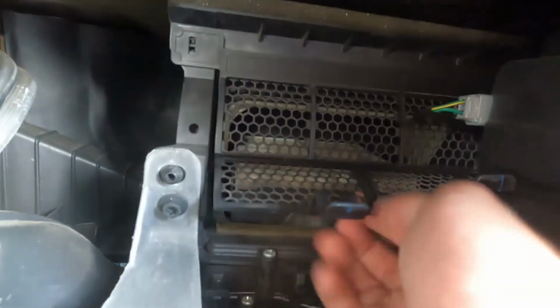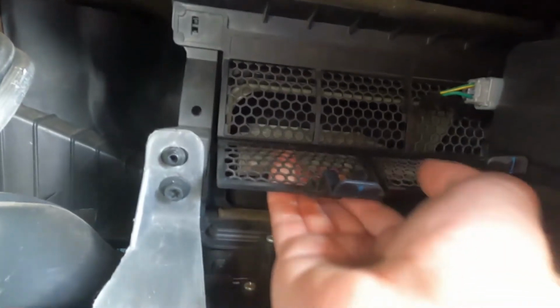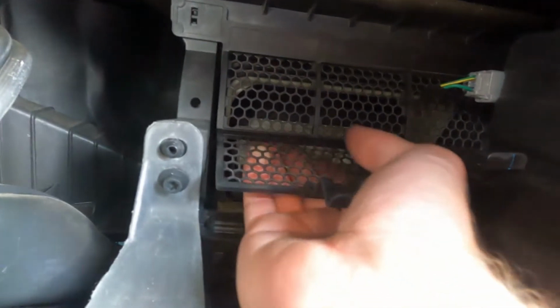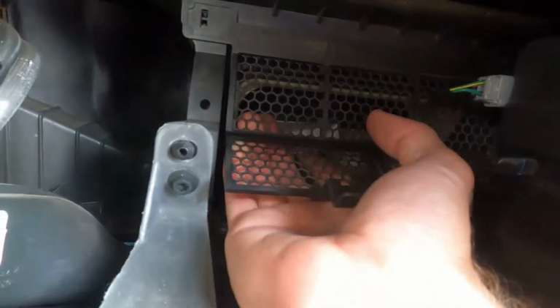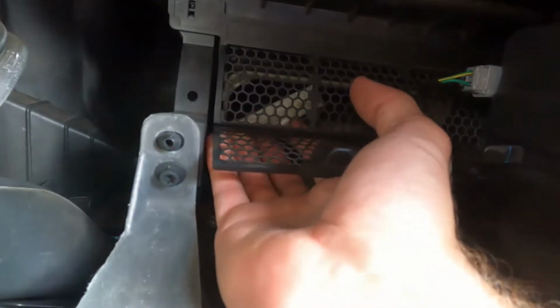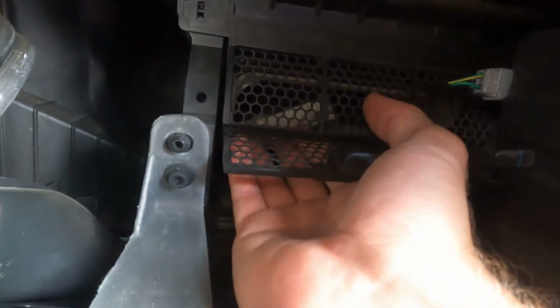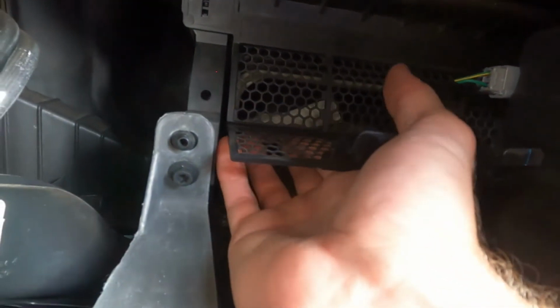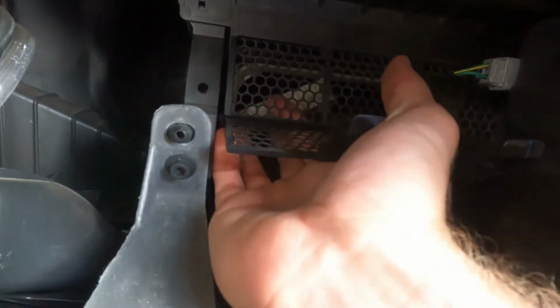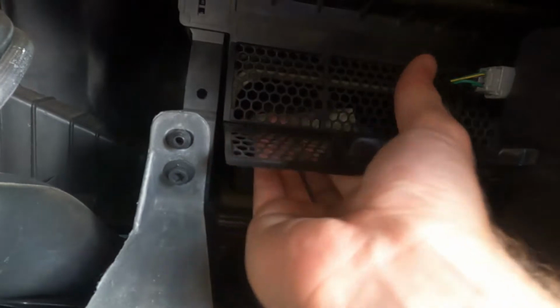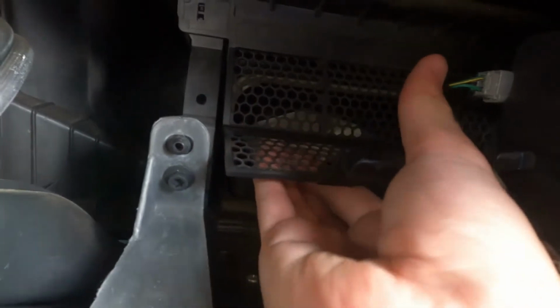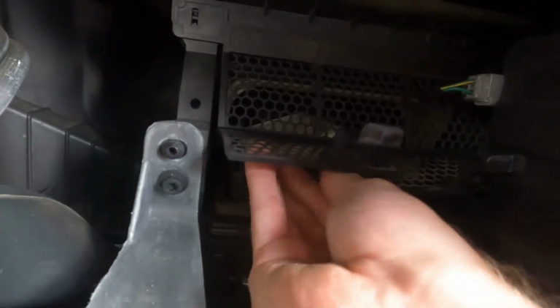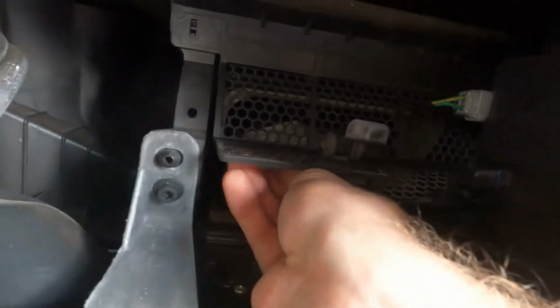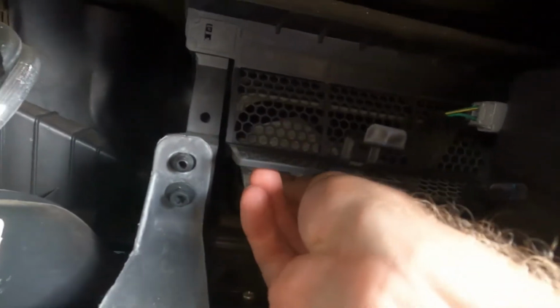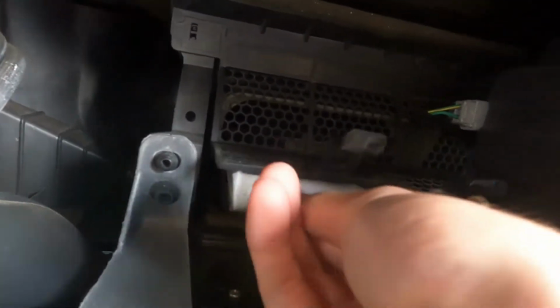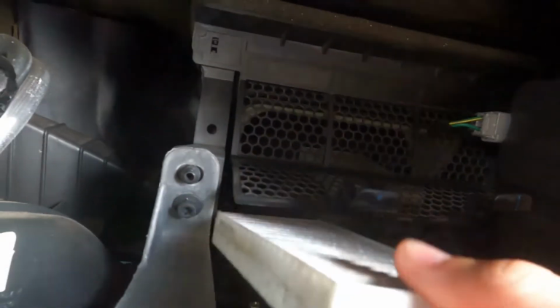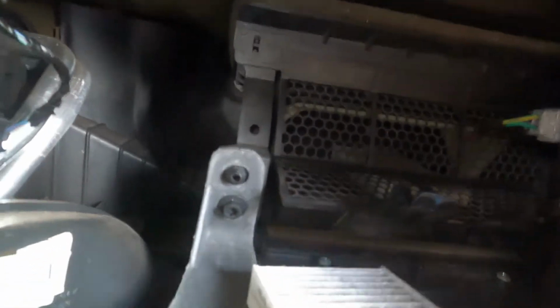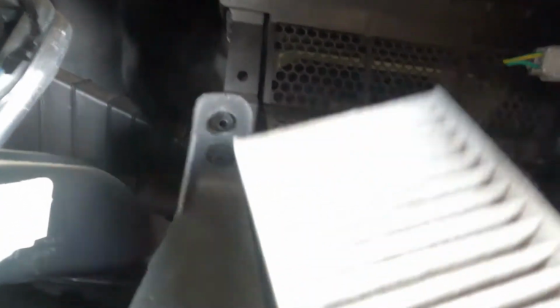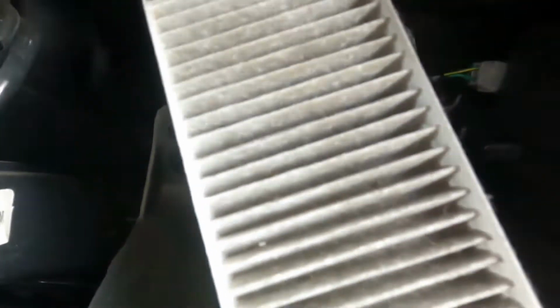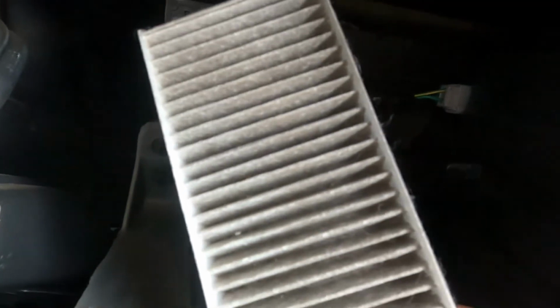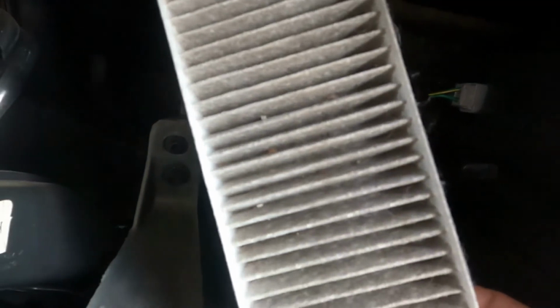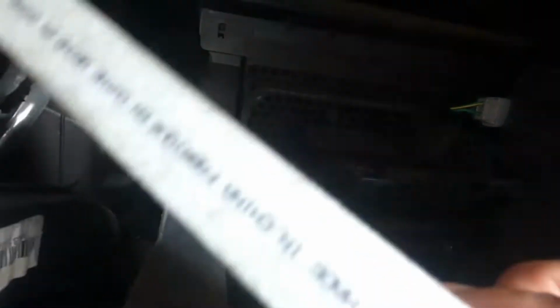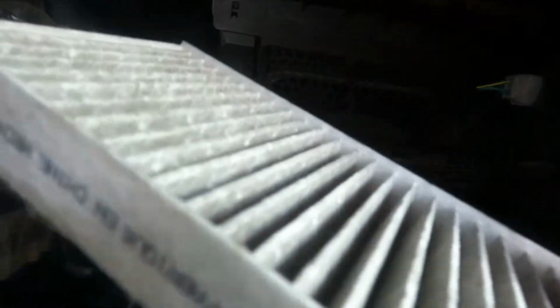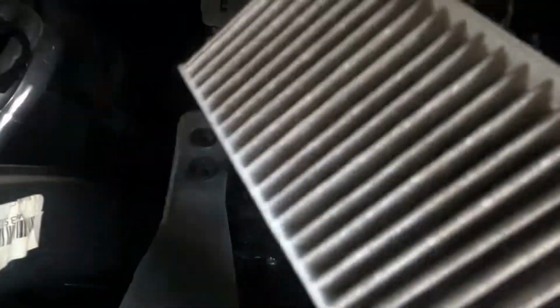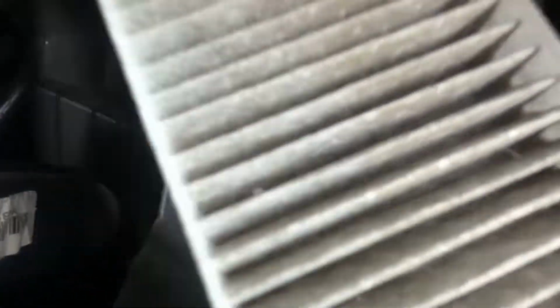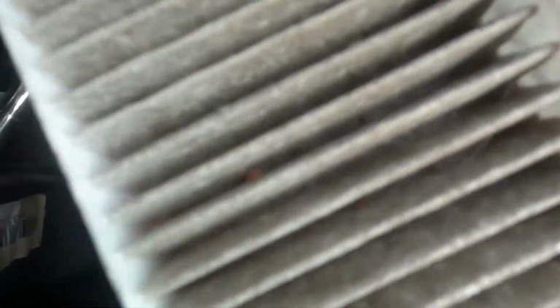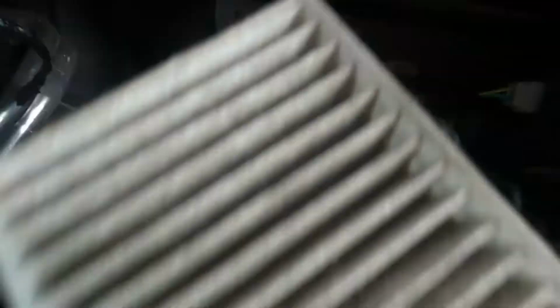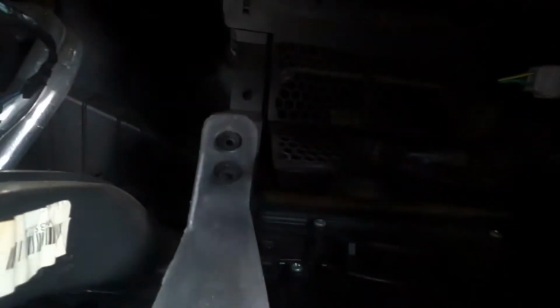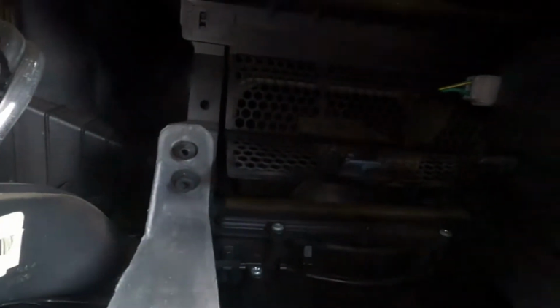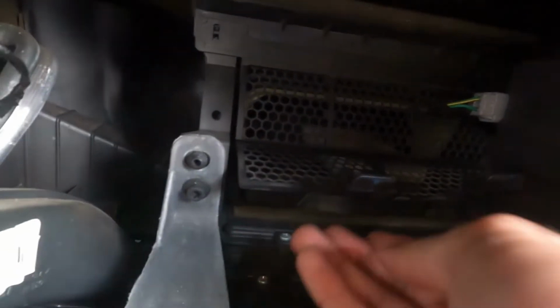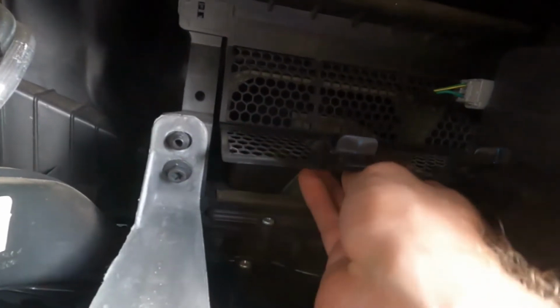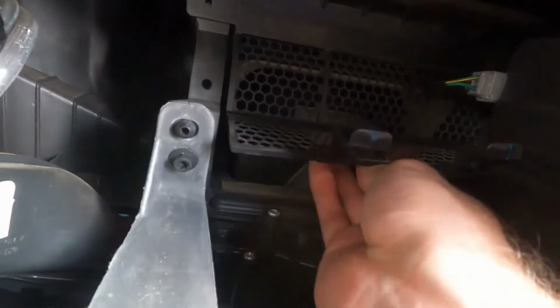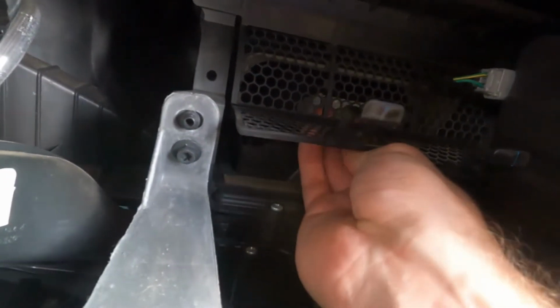Now you can just reach in. Grab that first filter and pull it right out. You can see it's looking pretty dirty — definitely time for a change. Grab the other one and do the same thing.